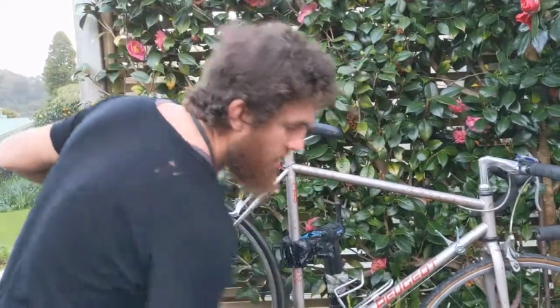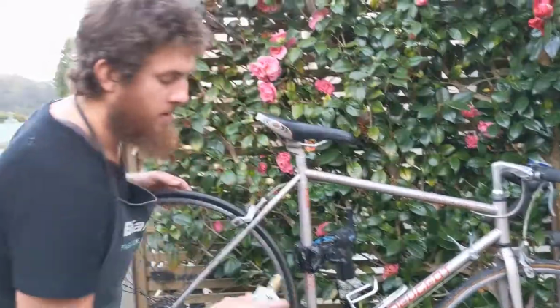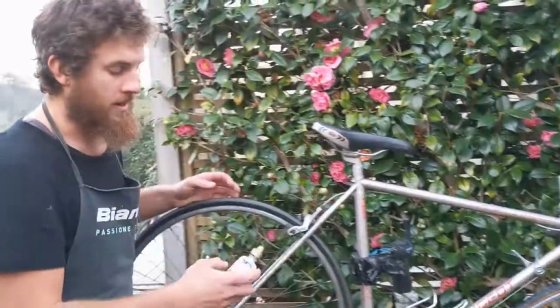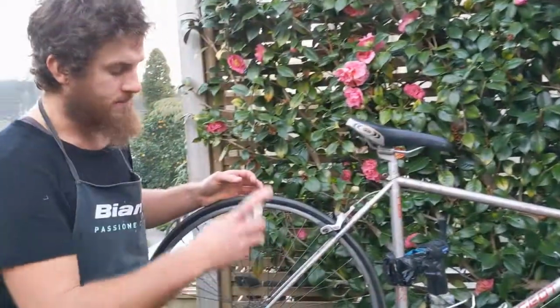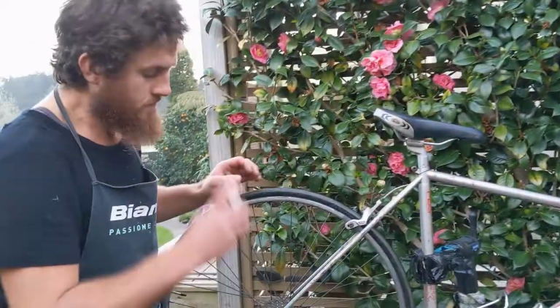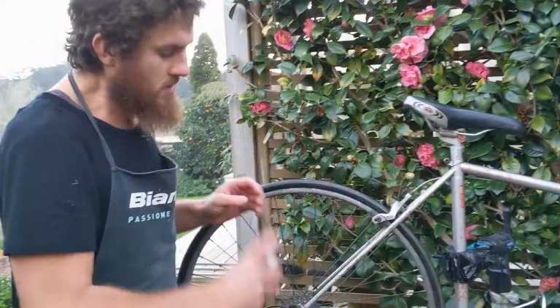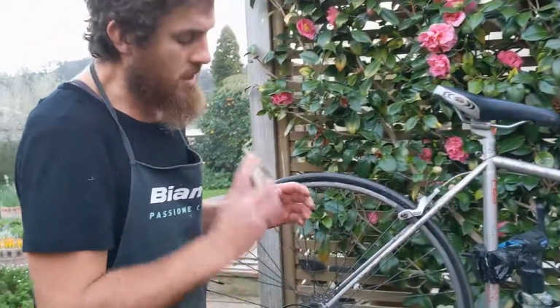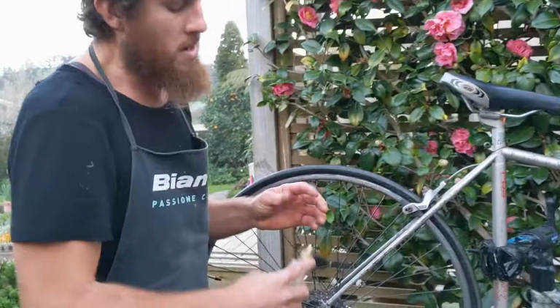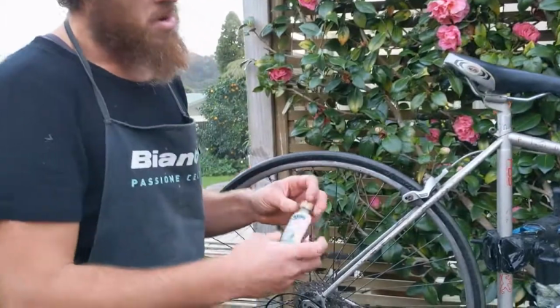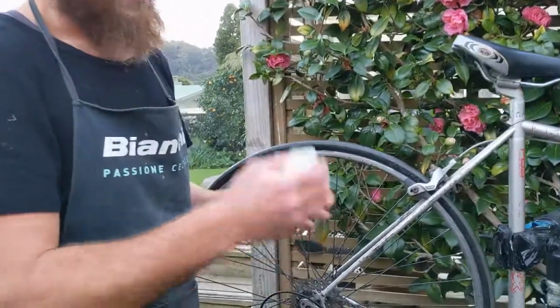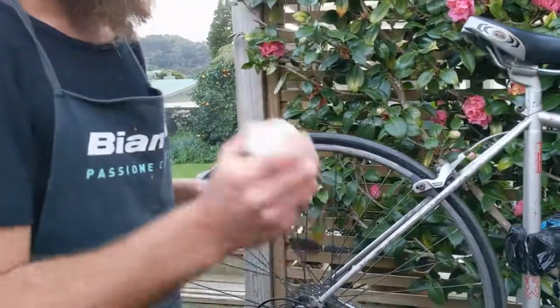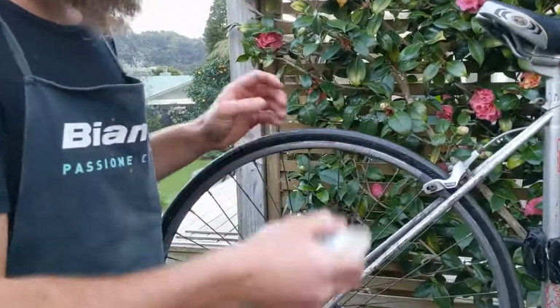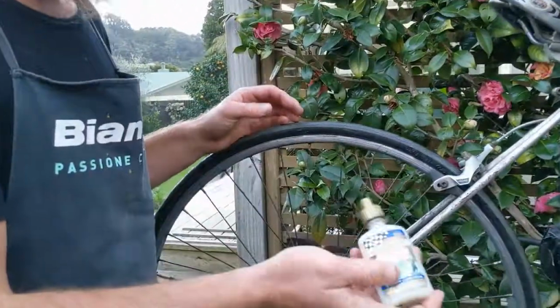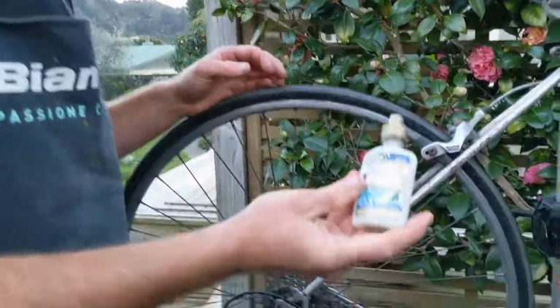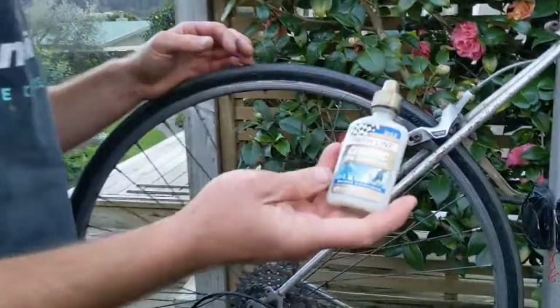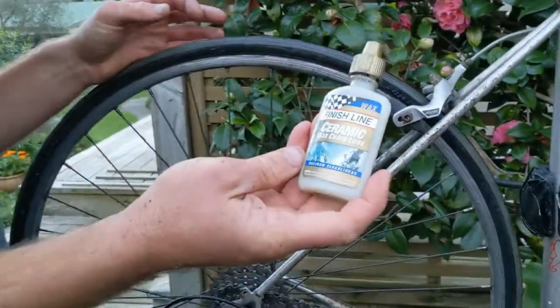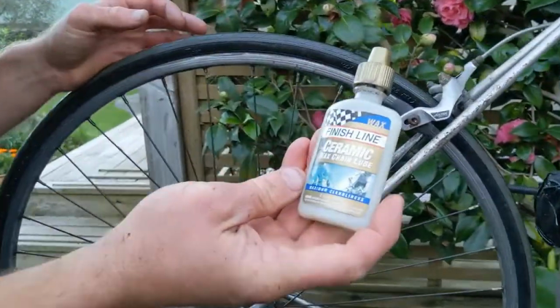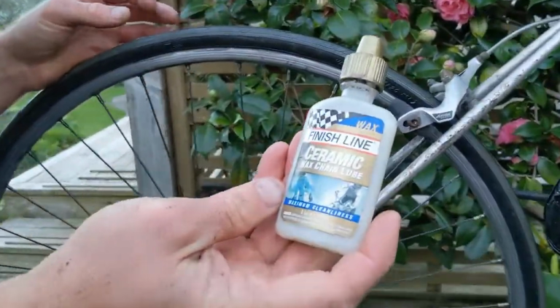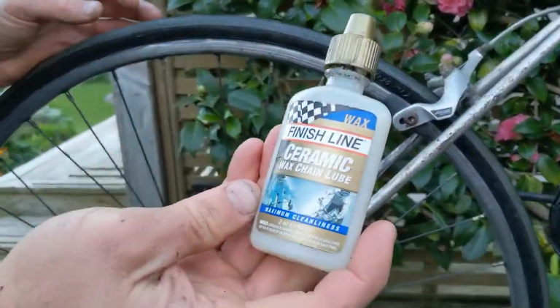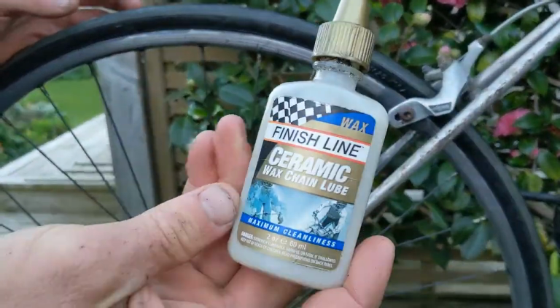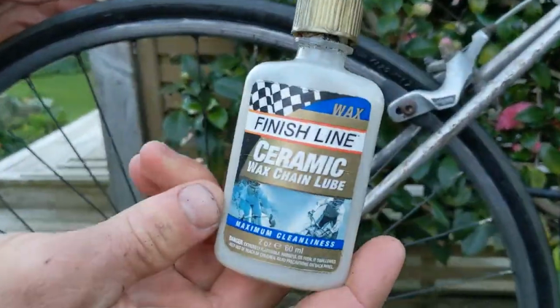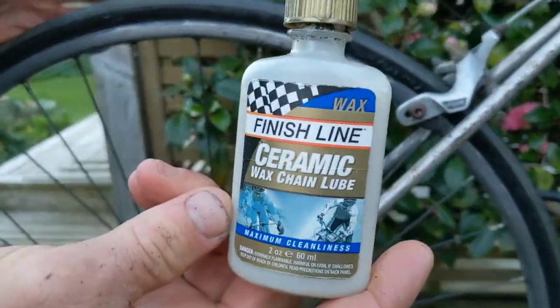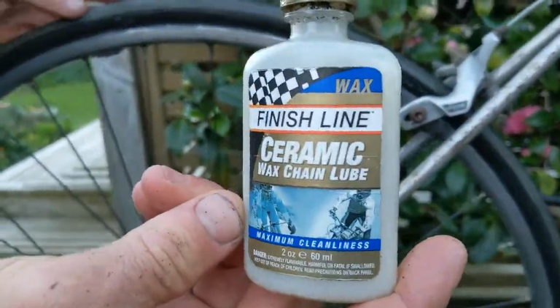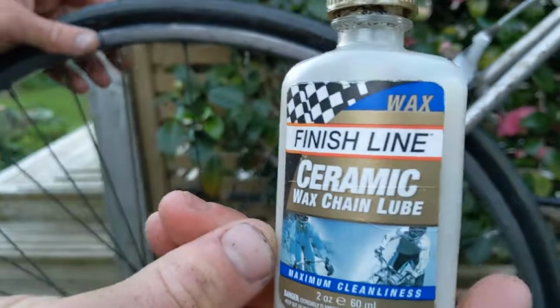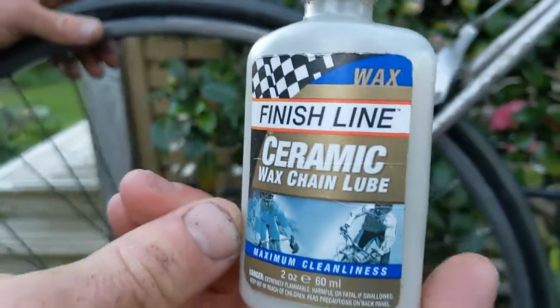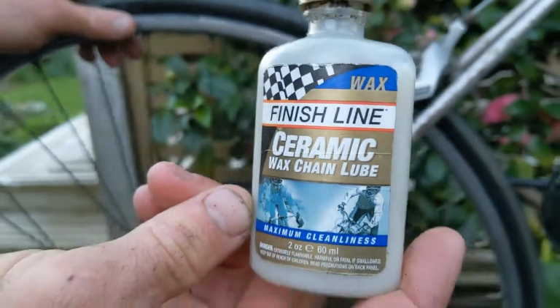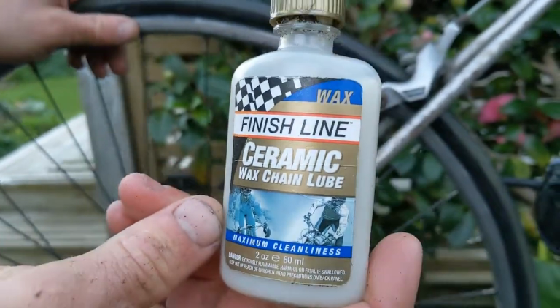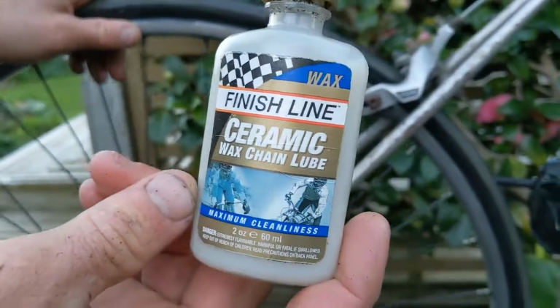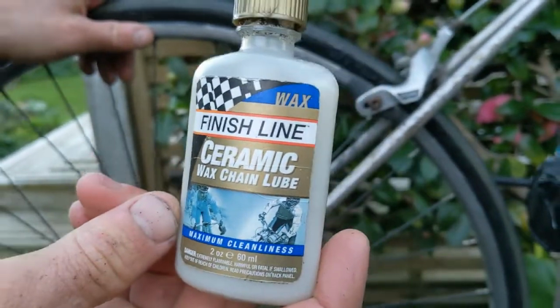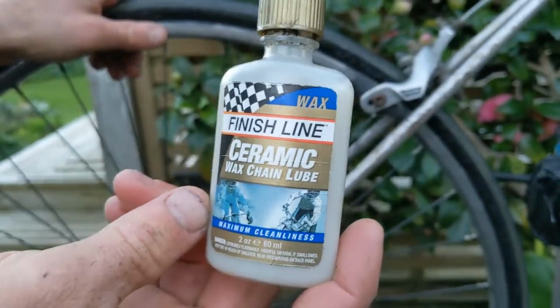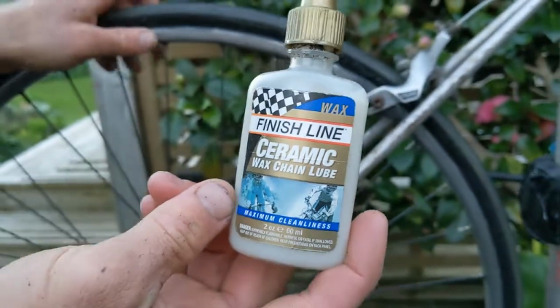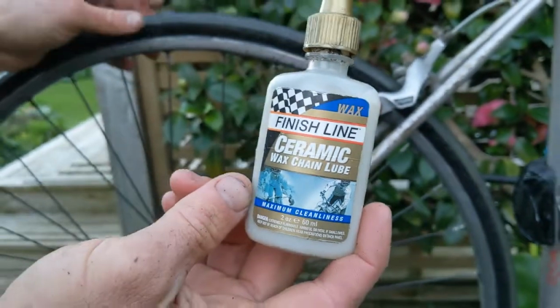Right here I've got Finish Line ceramic wax chain lube for maximum cleanliness.